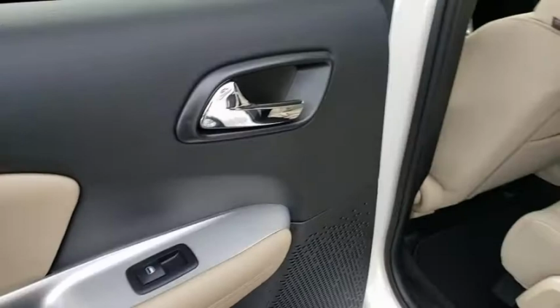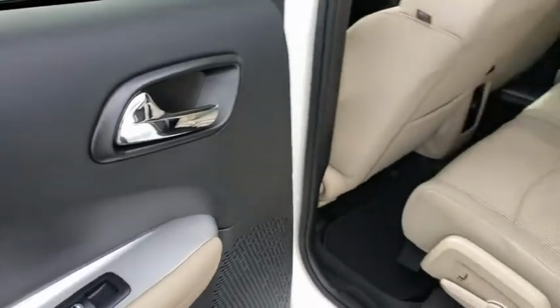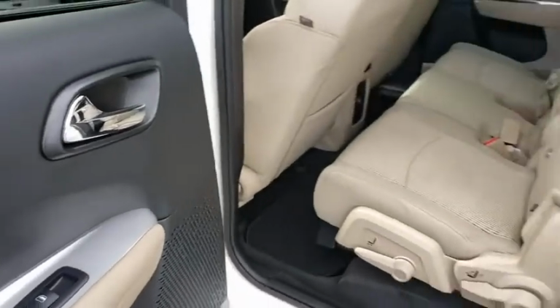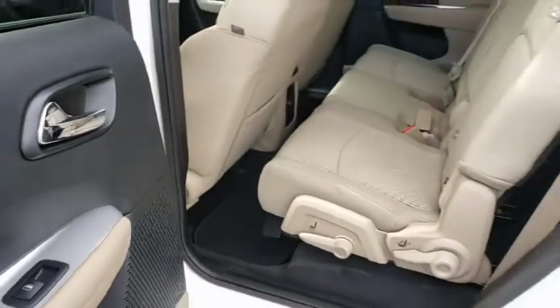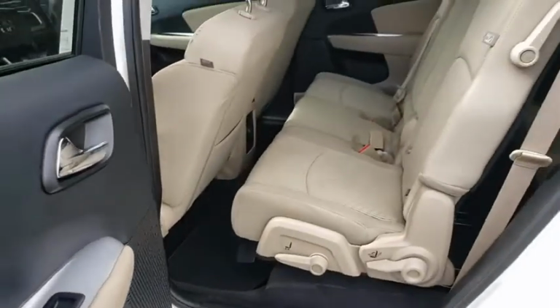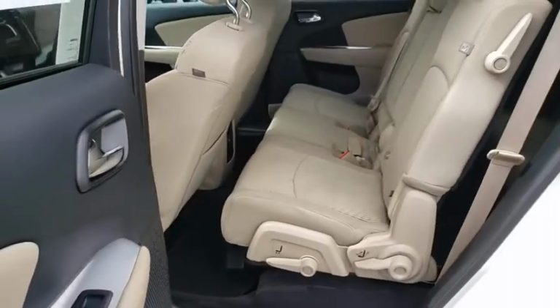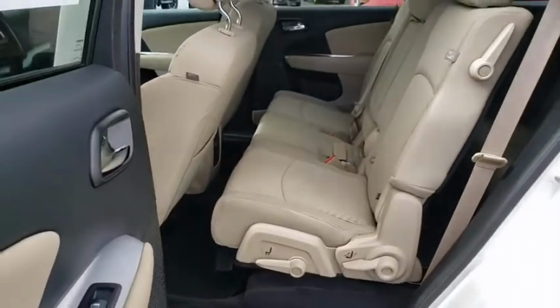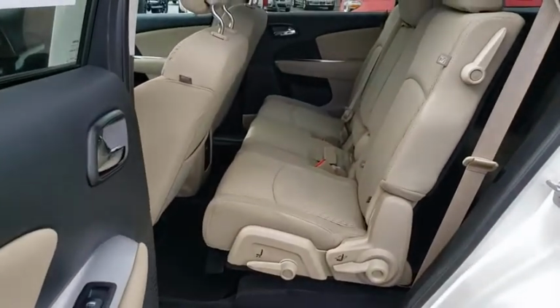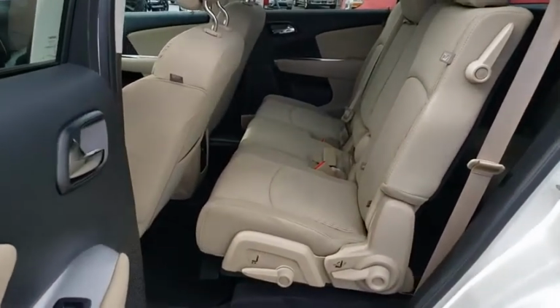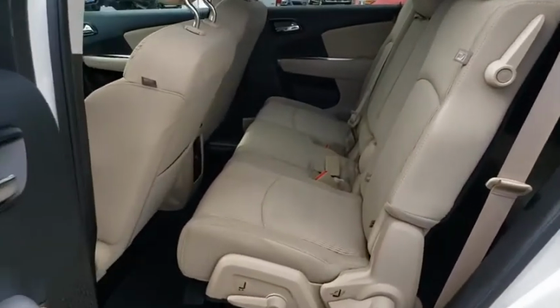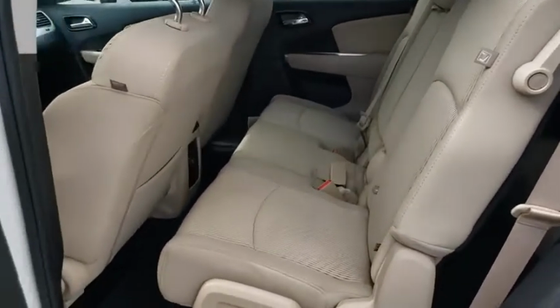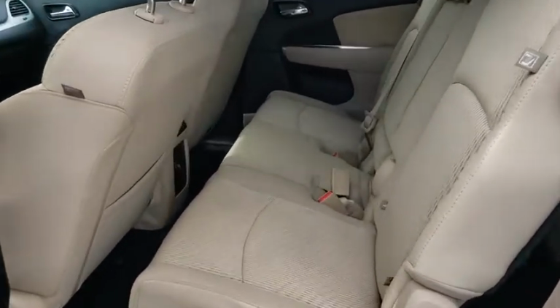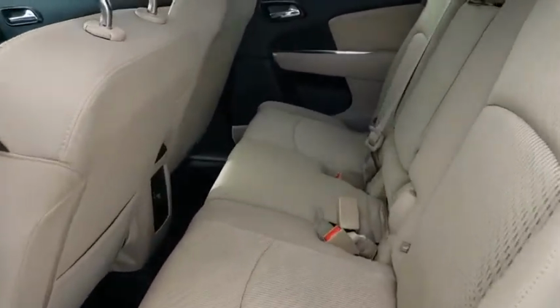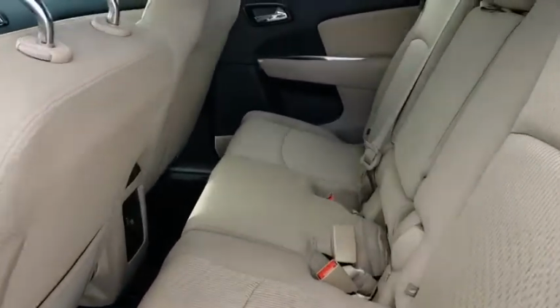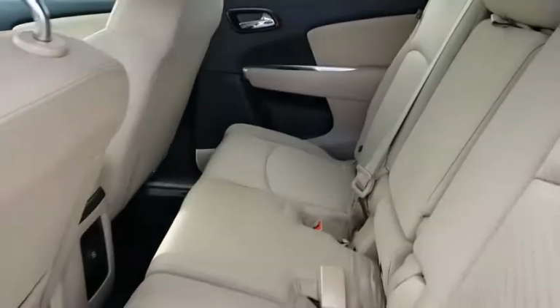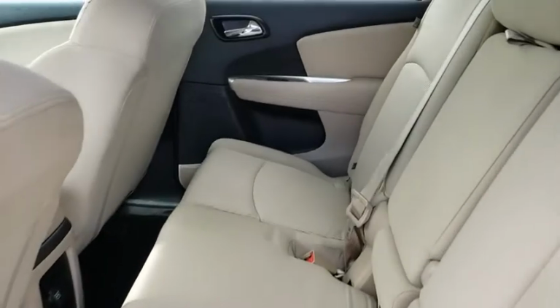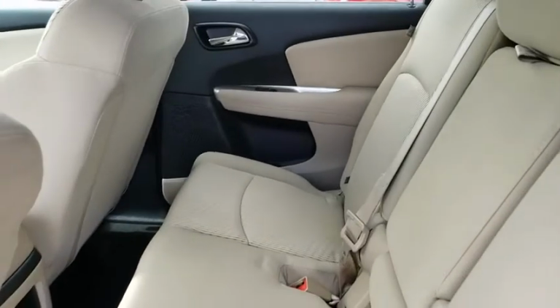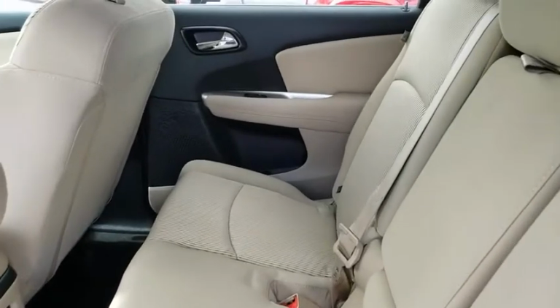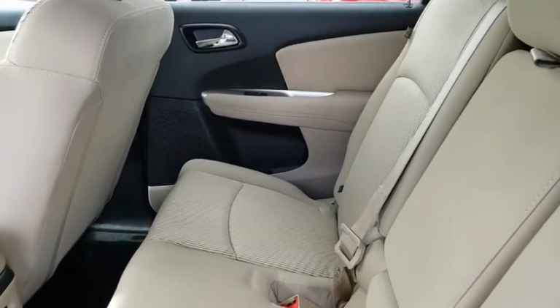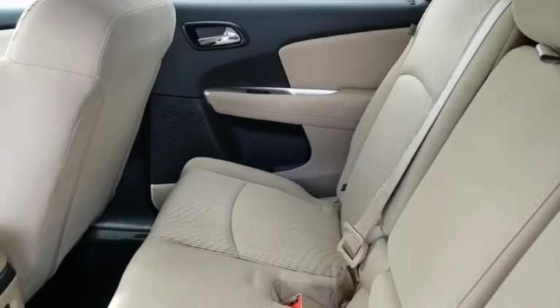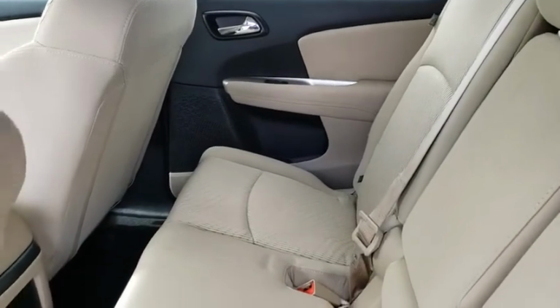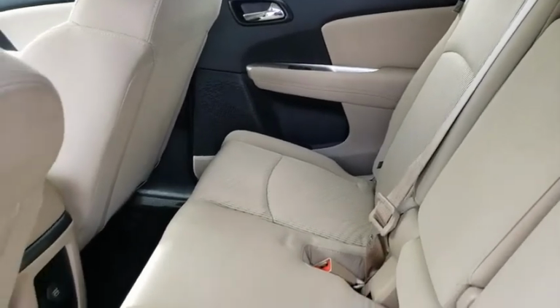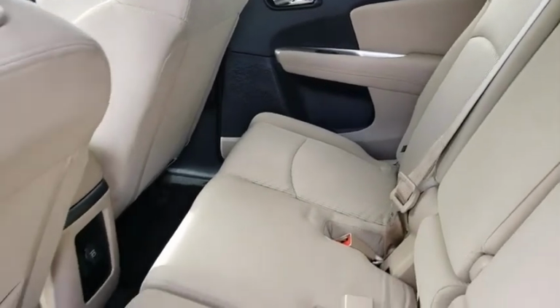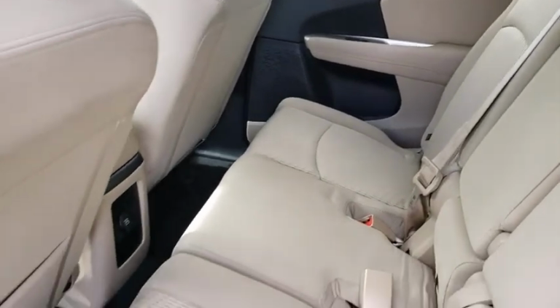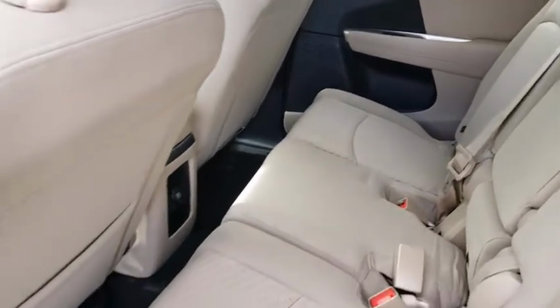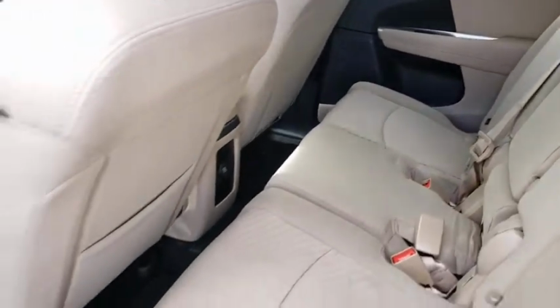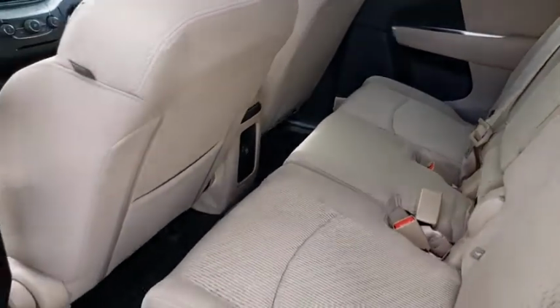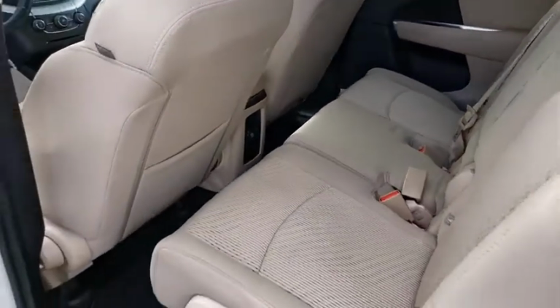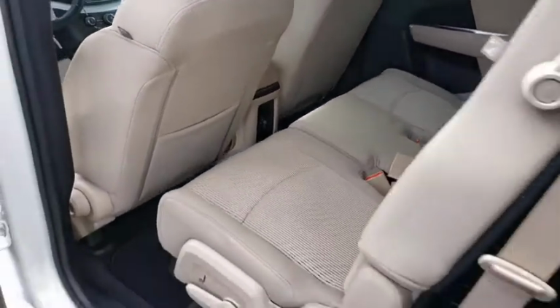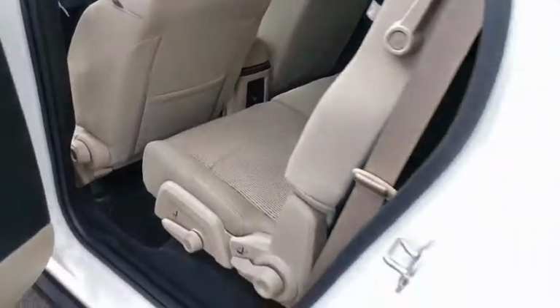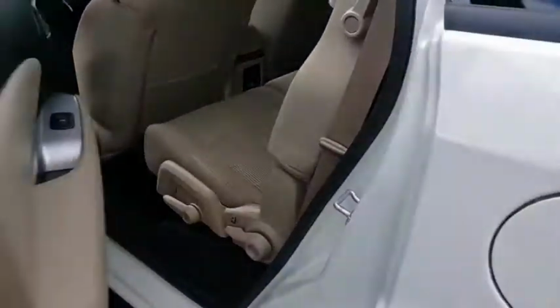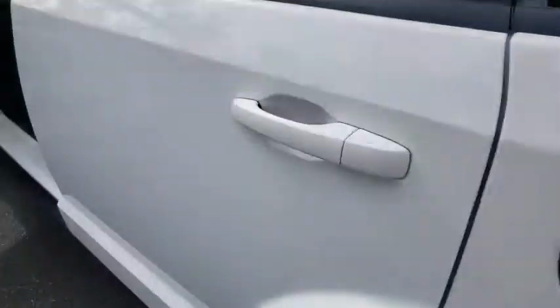Trip computer, remote keyless entry, panic alarm, Uconnect hands-free group, Sirius satellite radio, tachometer, brake assist, rear window wiper. Your new ride is just a phone call away.